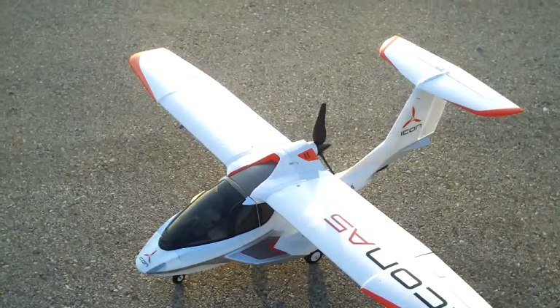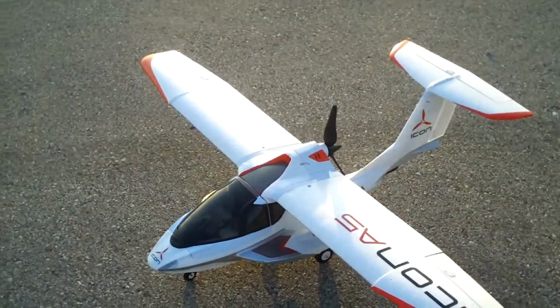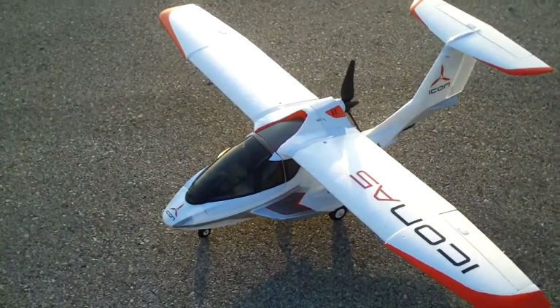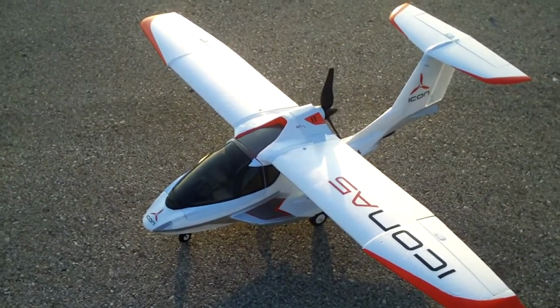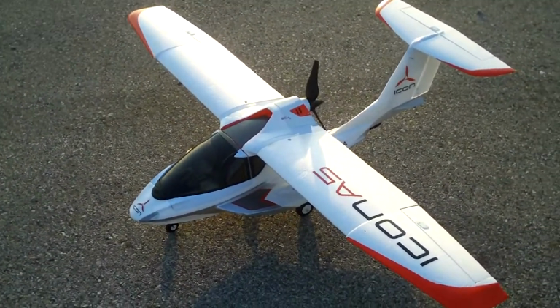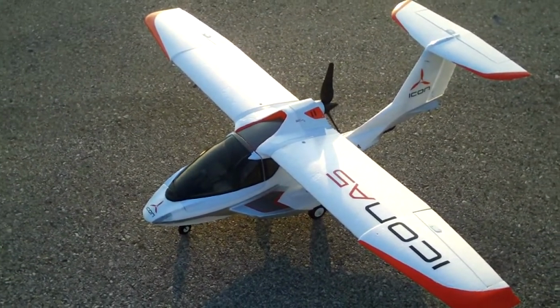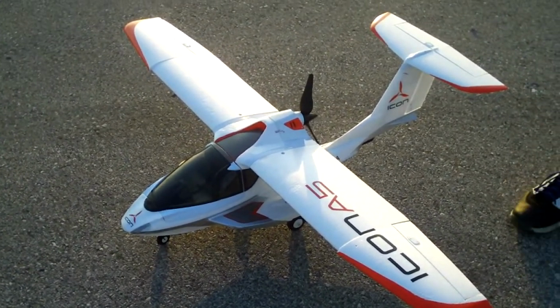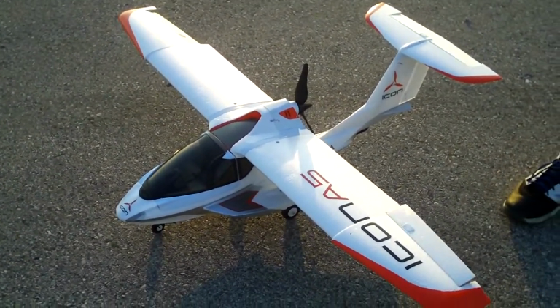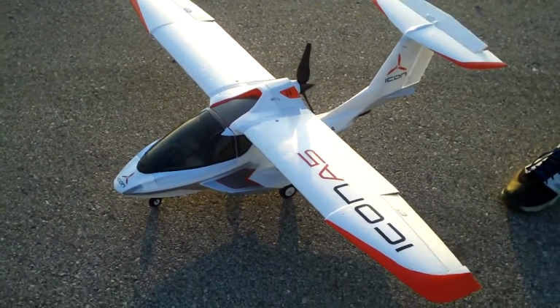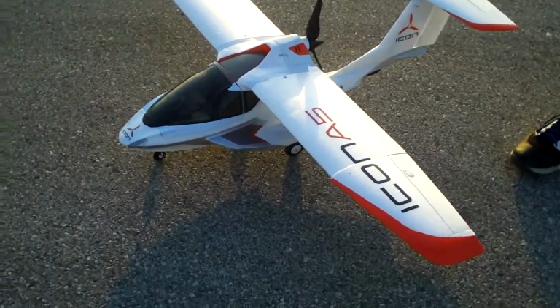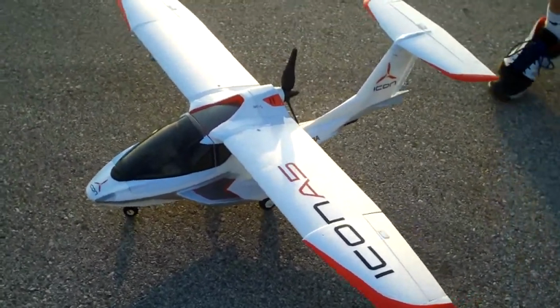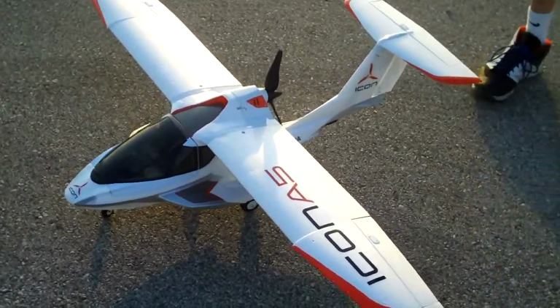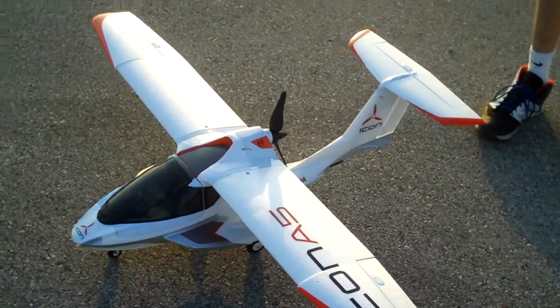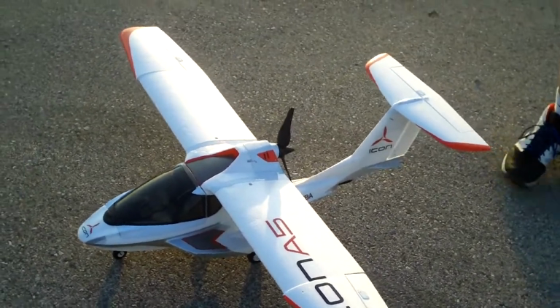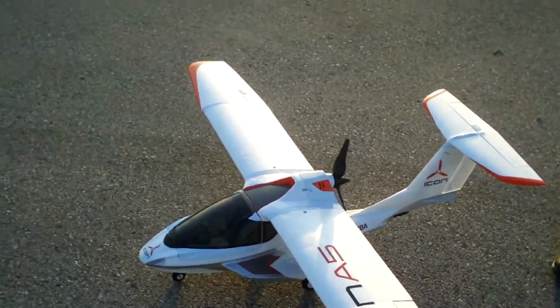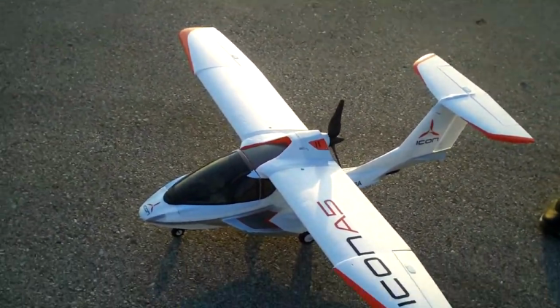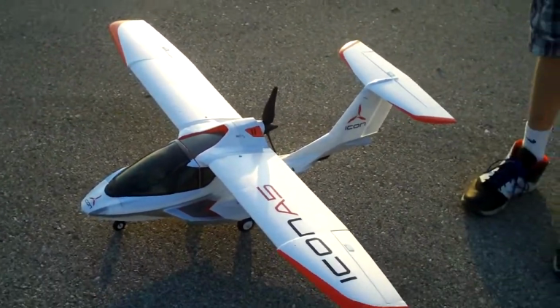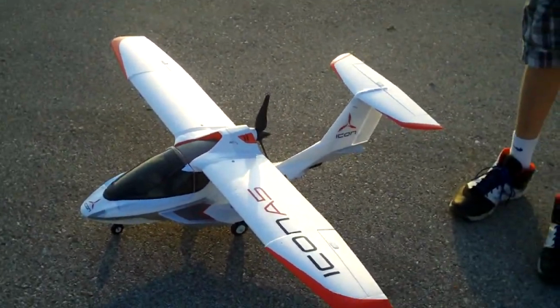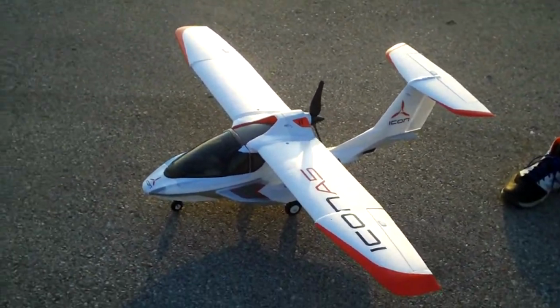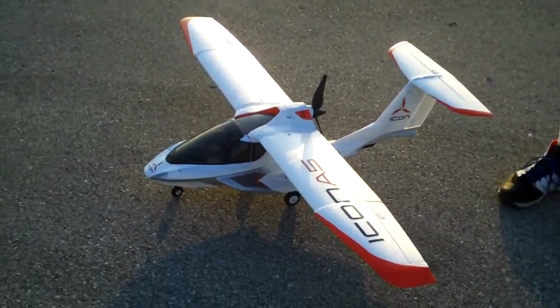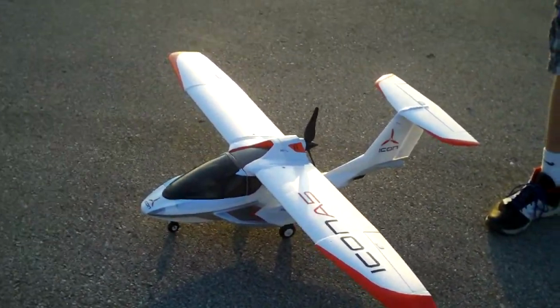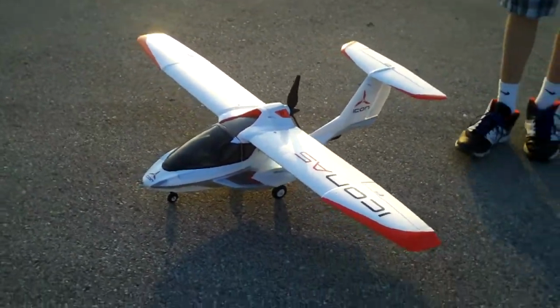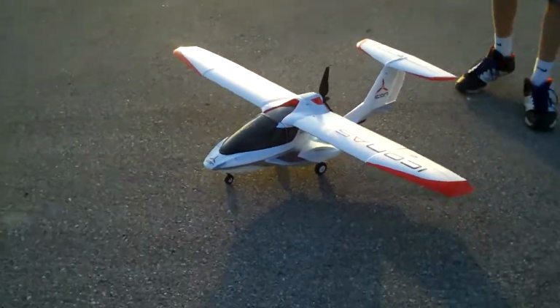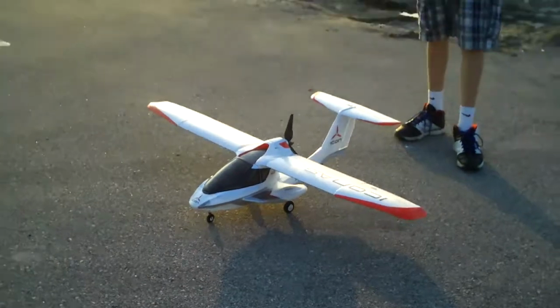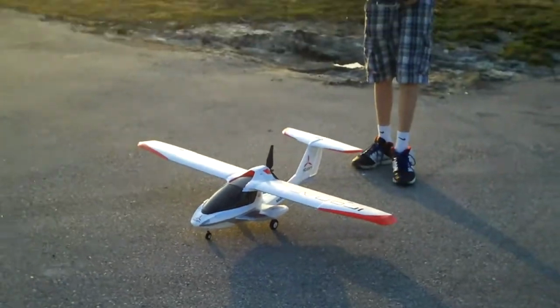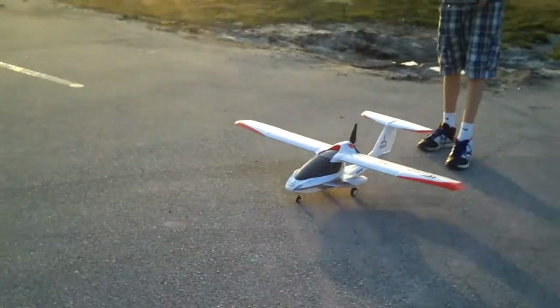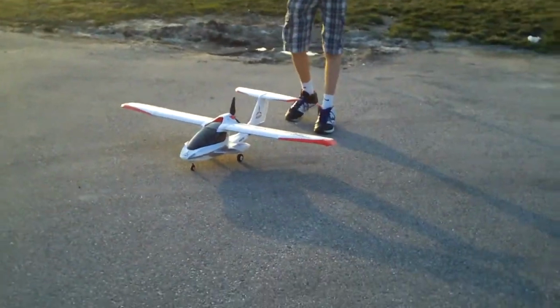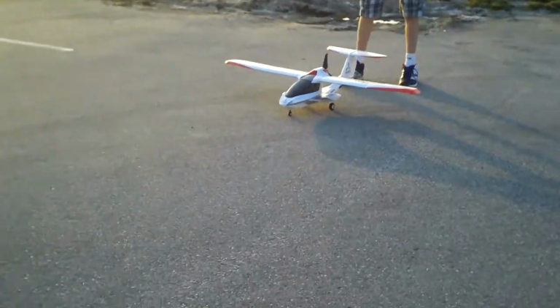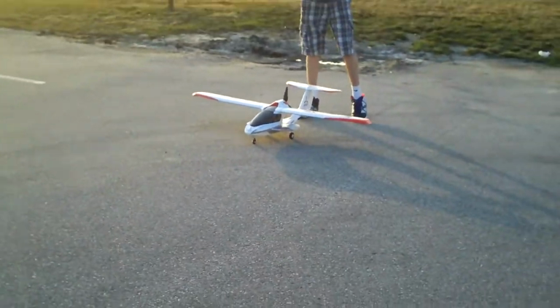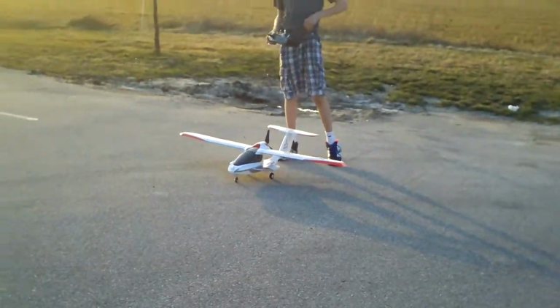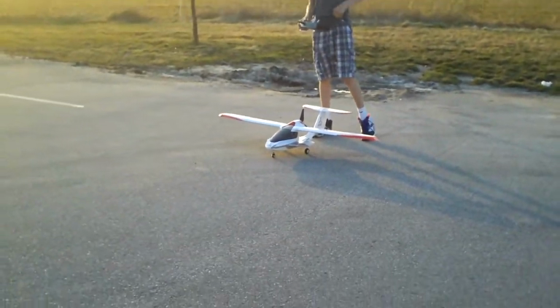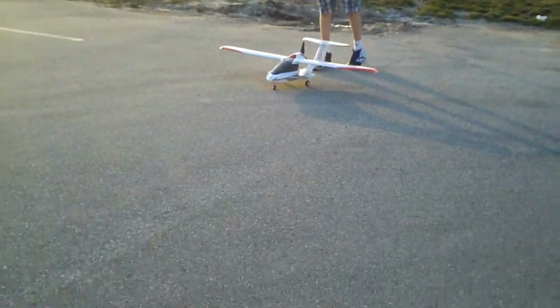Hello YouTube, this is LightningClub123. Just got this new Parkzone Icon A5 — it's going to be a major flight. It's a lot bigger than I thought, so we're going to try this out. And don't forget to comment, rate, and subscribe.